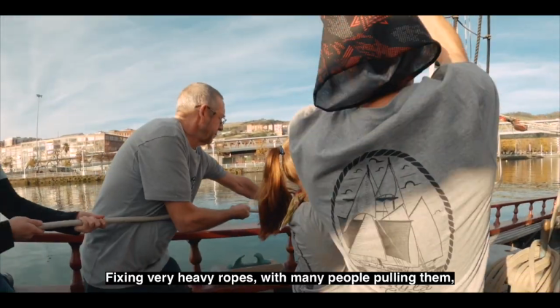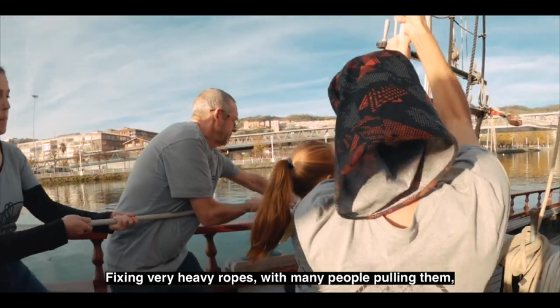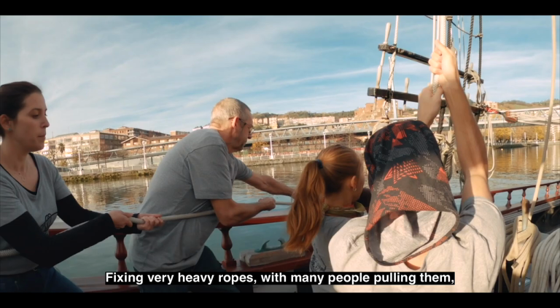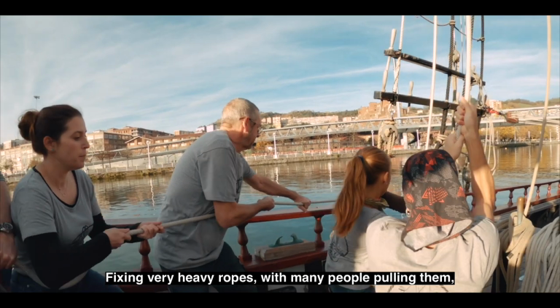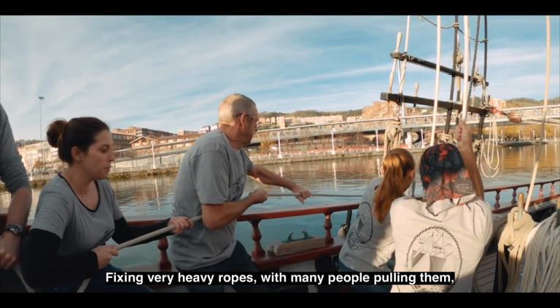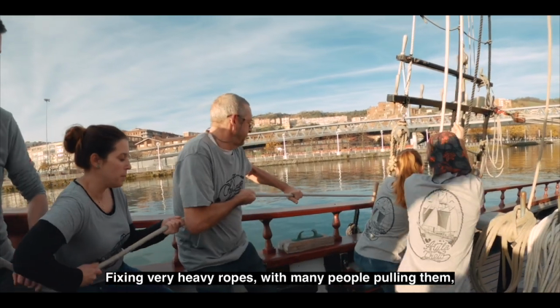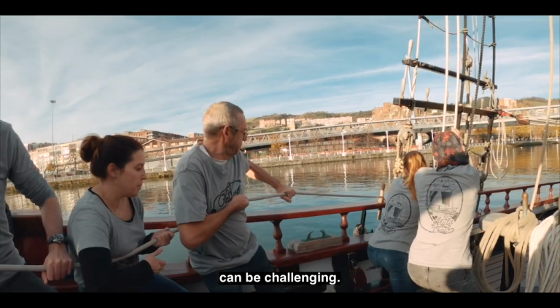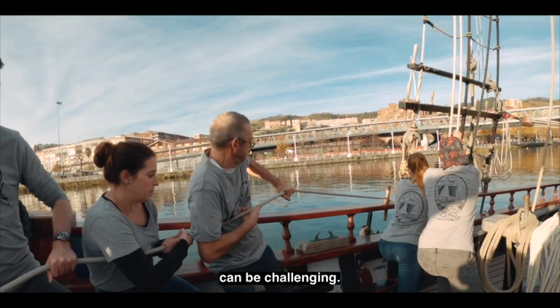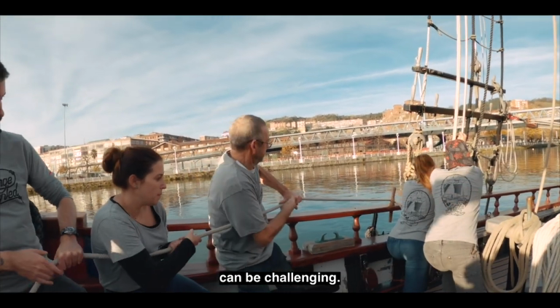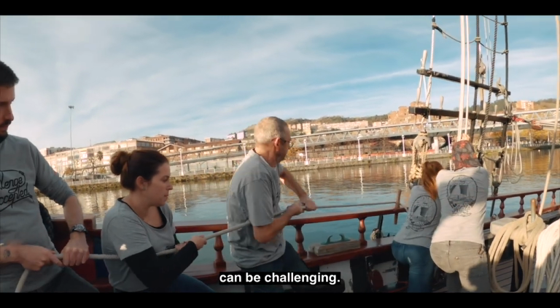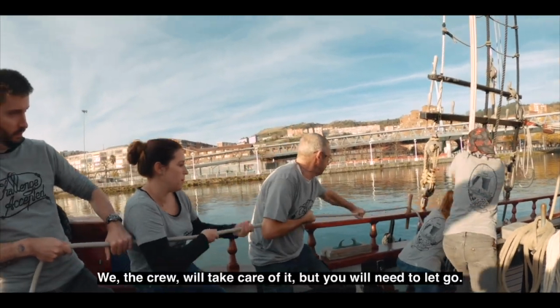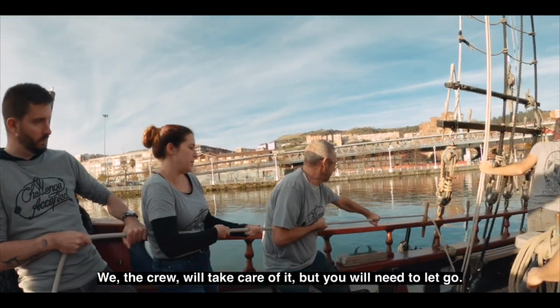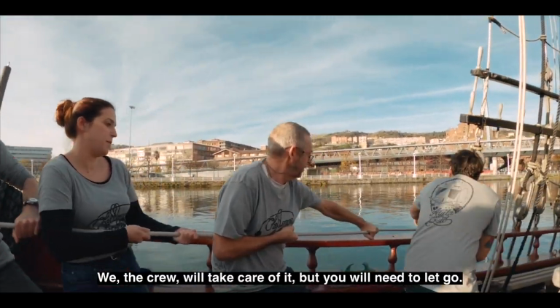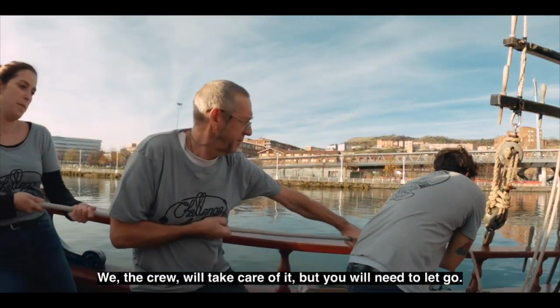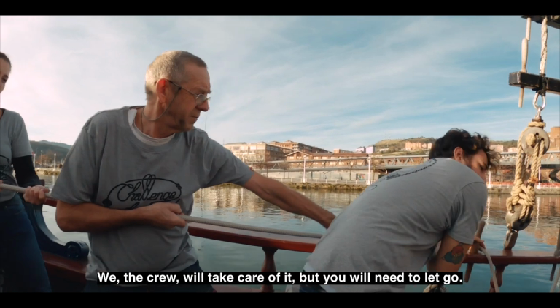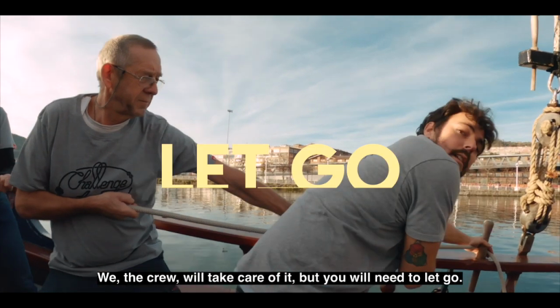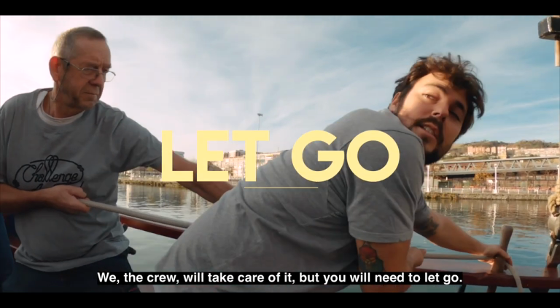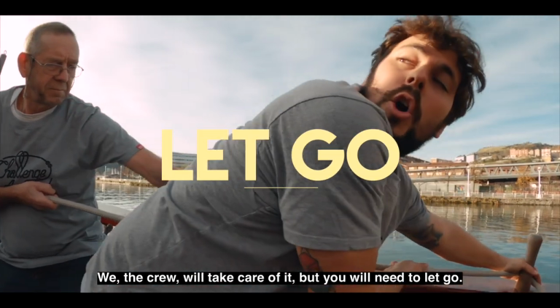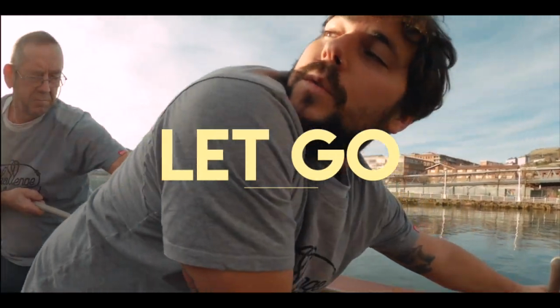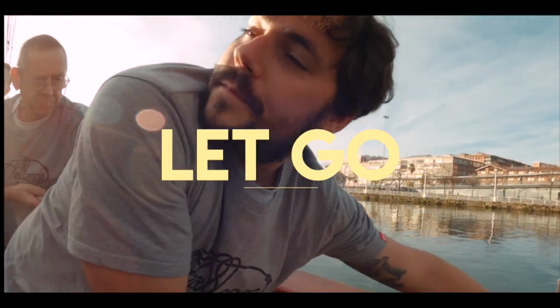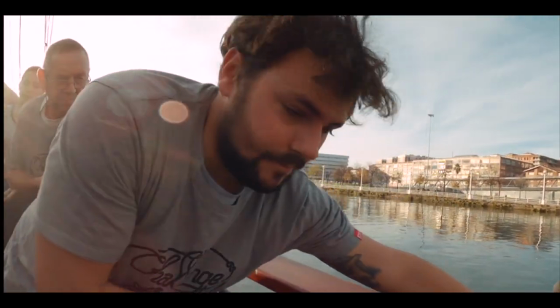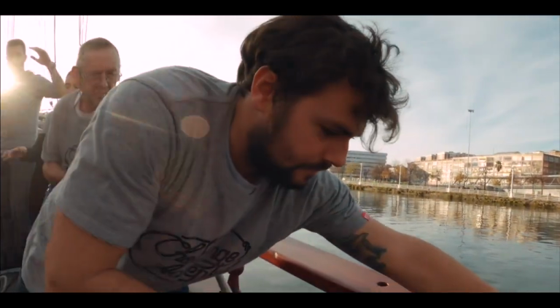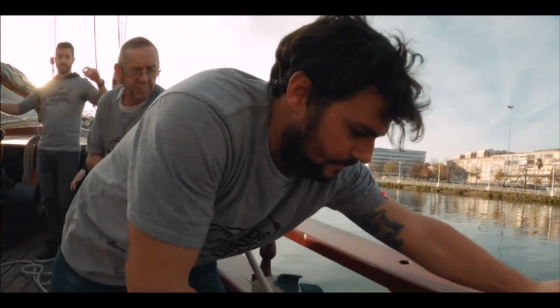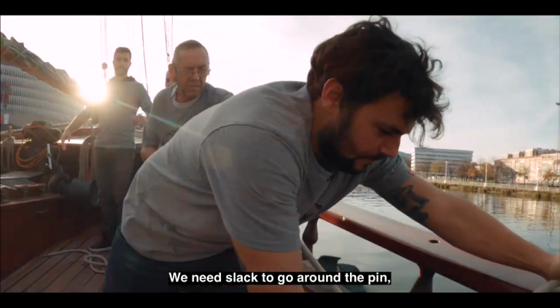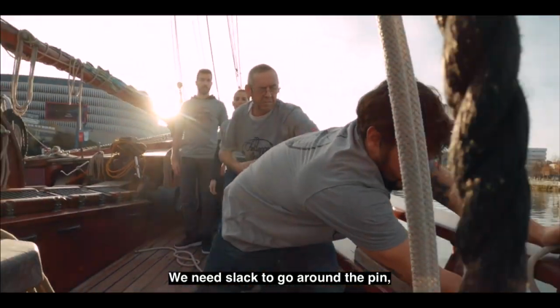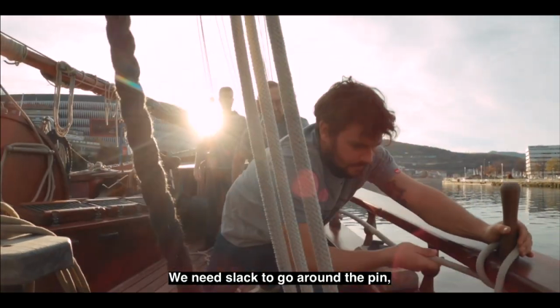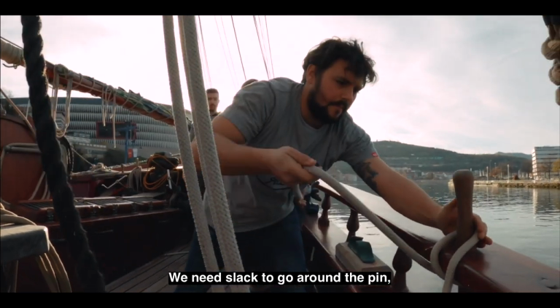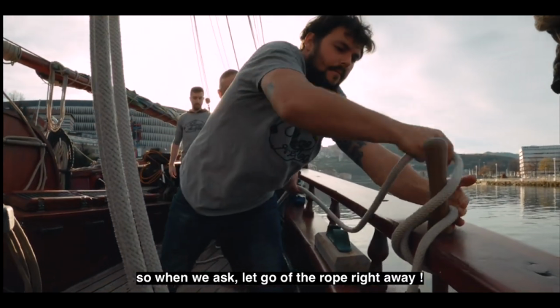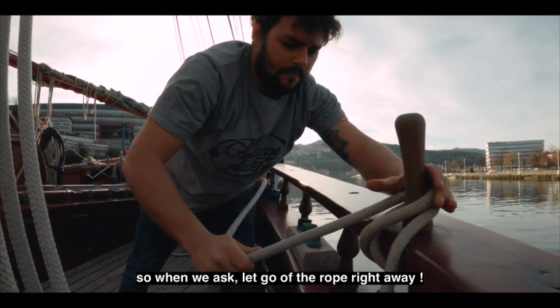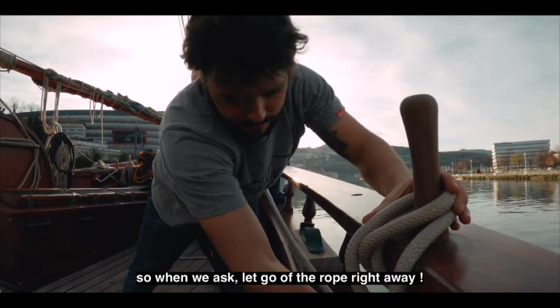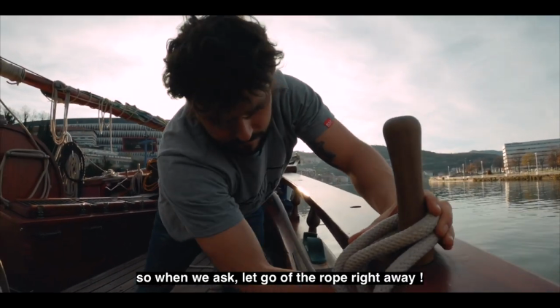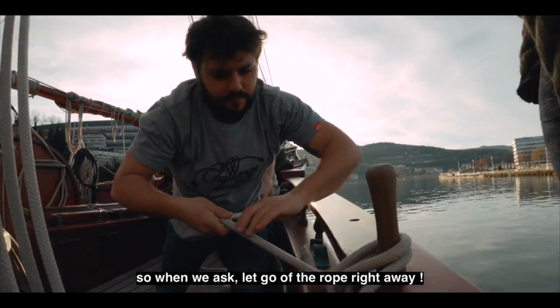Fixing very heavy ropes with many people pulling them can be challenging. We, the crew, will take care of it, but you will need to let go. We need slack to go around the pin, so when we ask, let go of the rope right away.